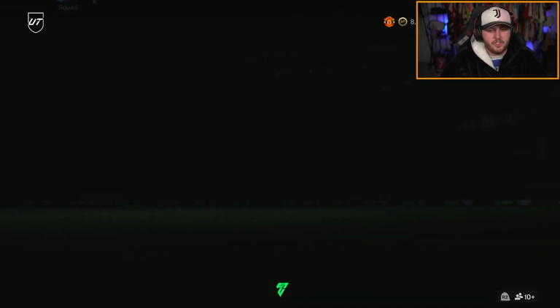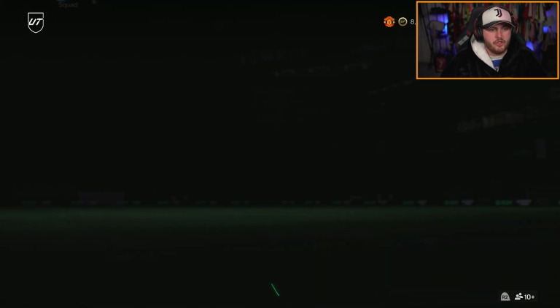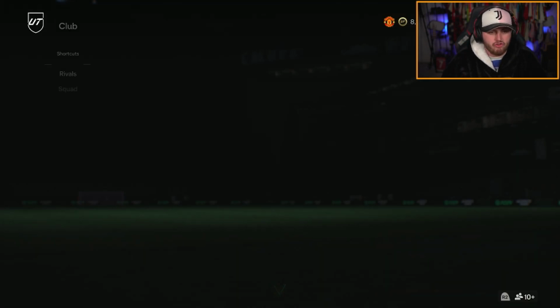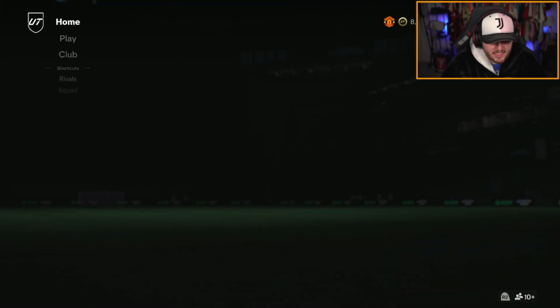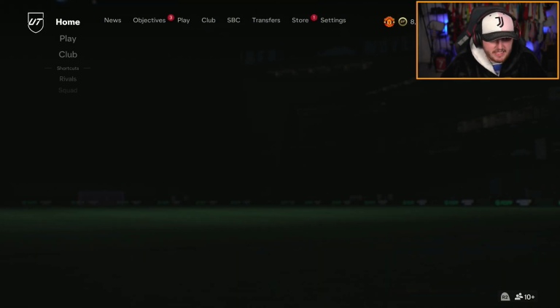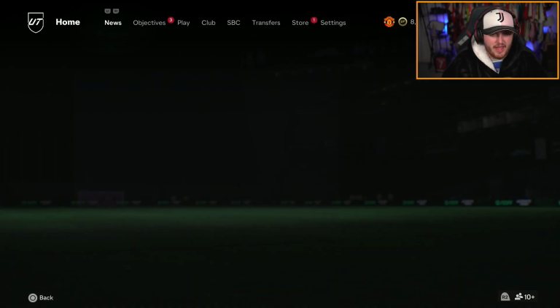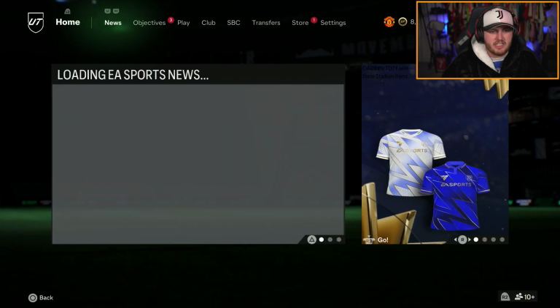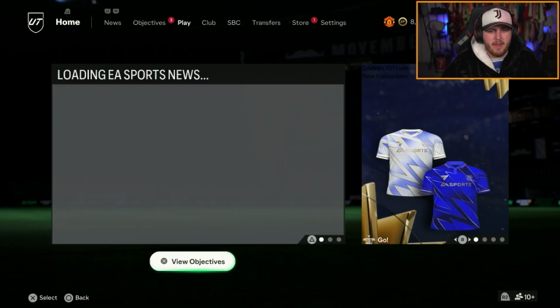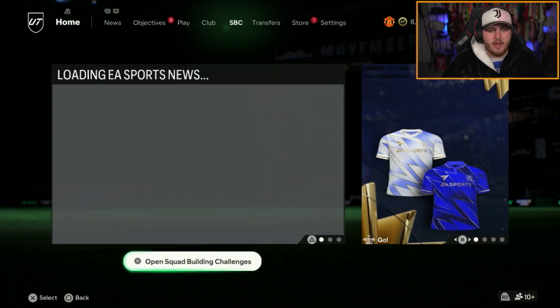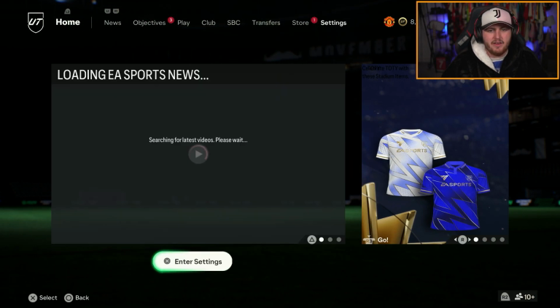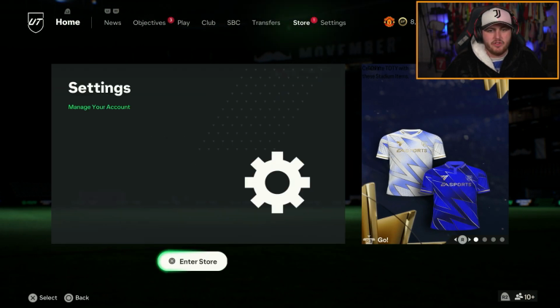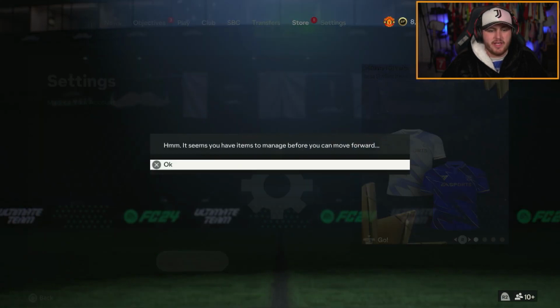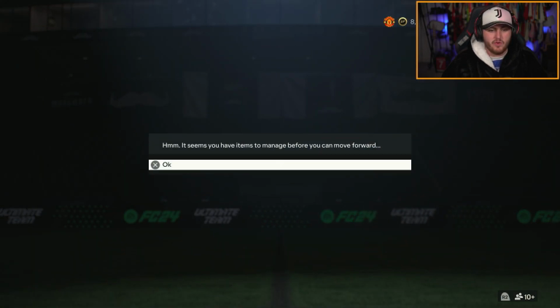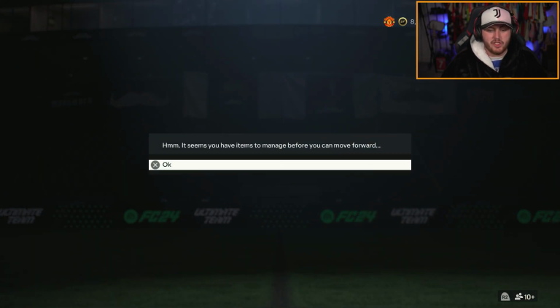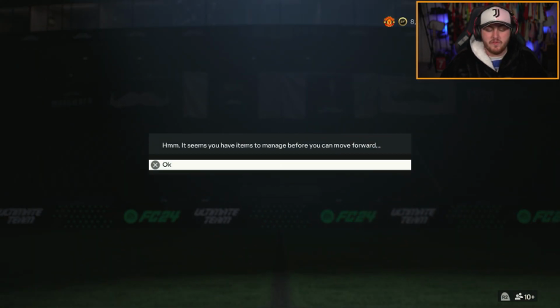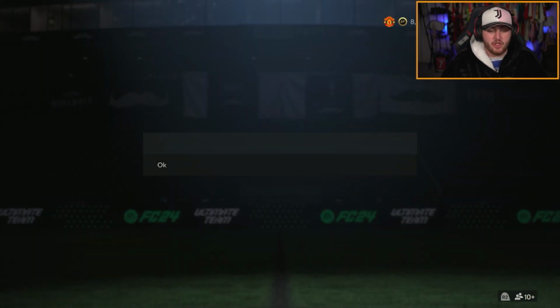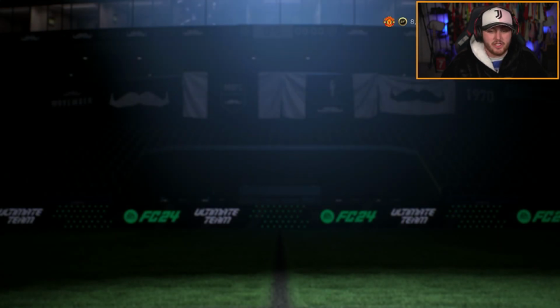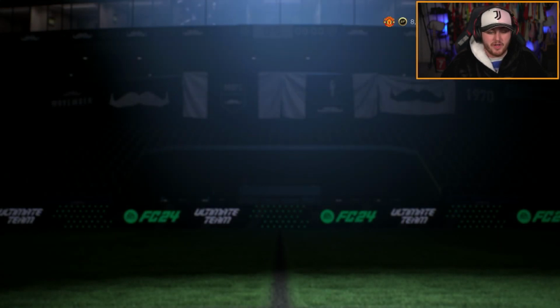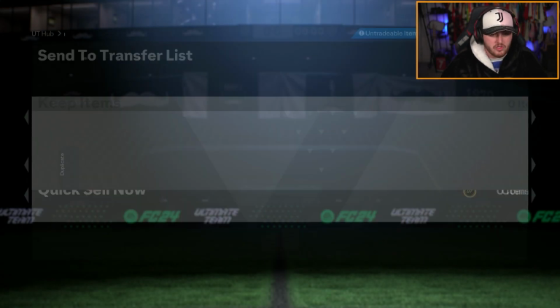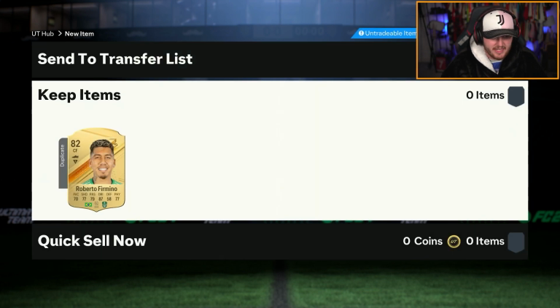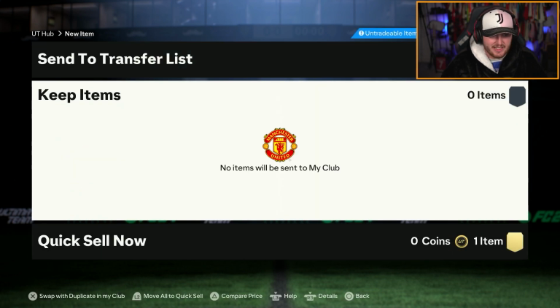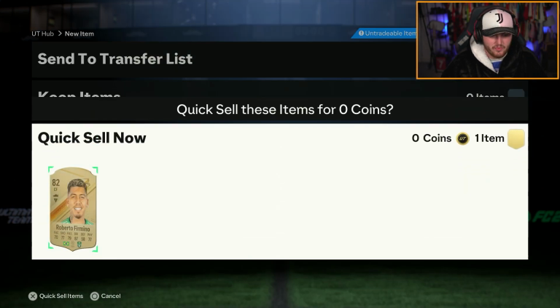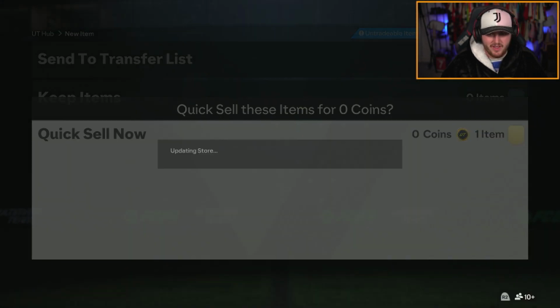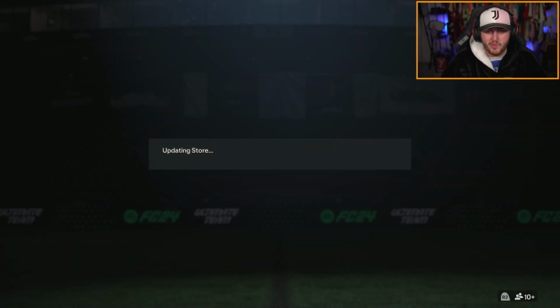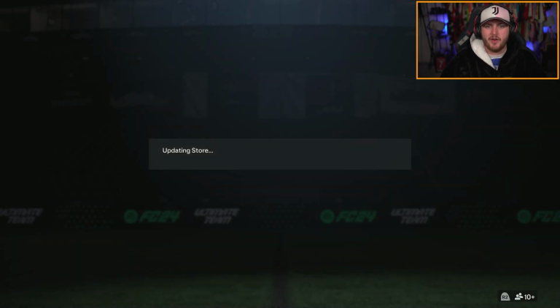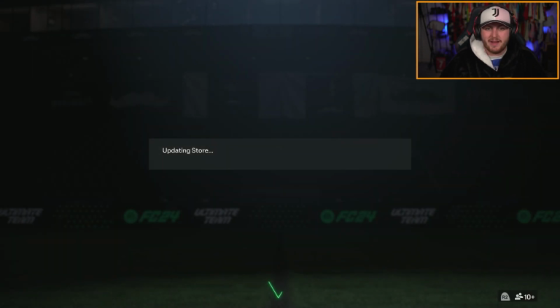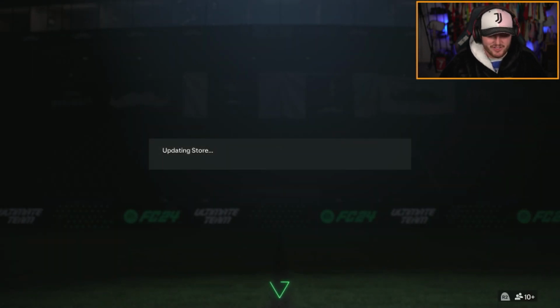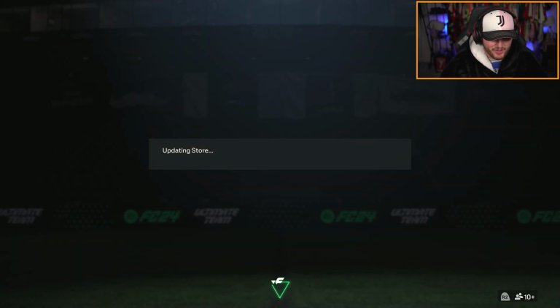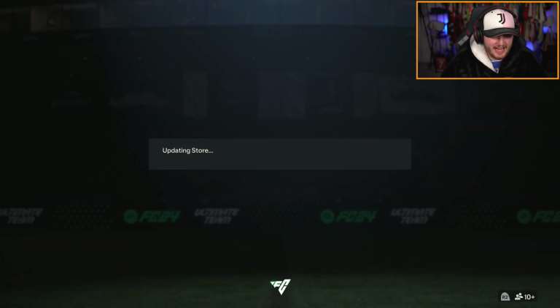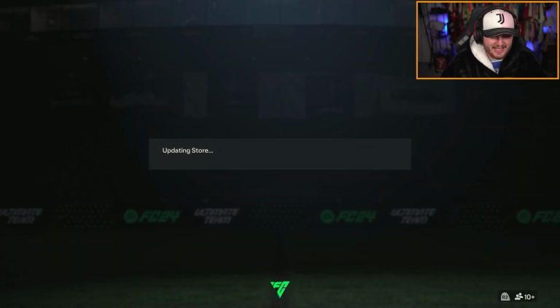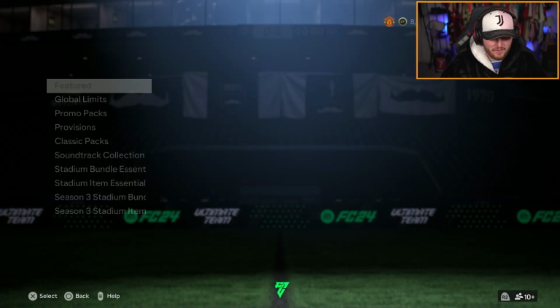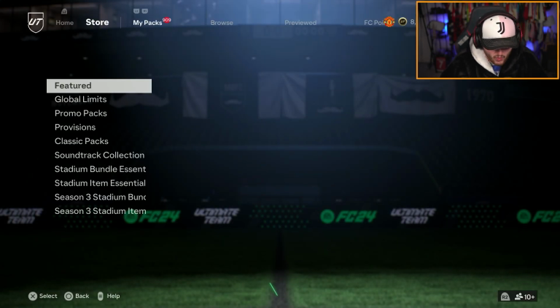It should load you straight into Ultimate Team without going to the main menu, and as soon as you're in, your issue should be fixed — your packs should open at normal speed. To prove it, we'll quickly go and open a pack just to show you that it does in fact work.